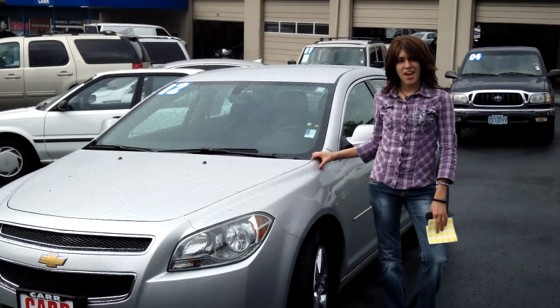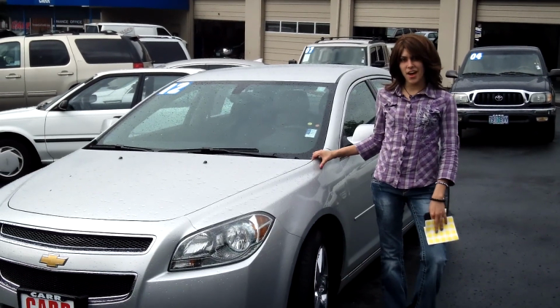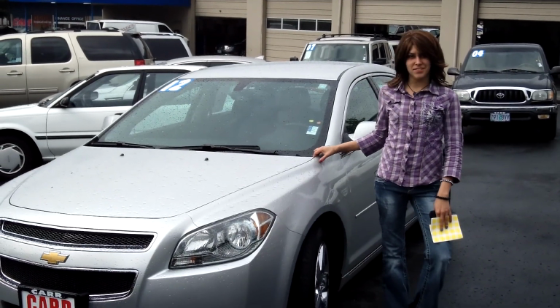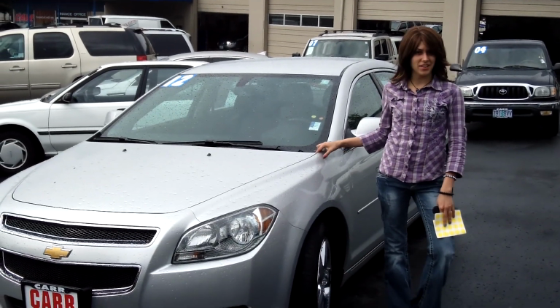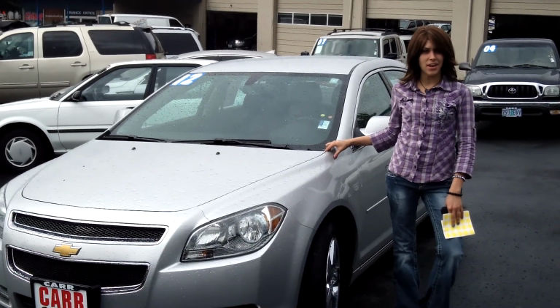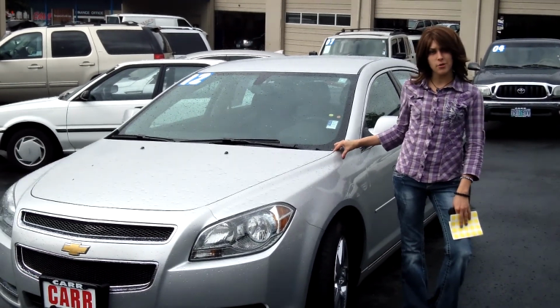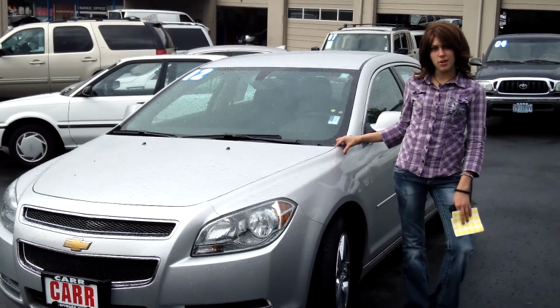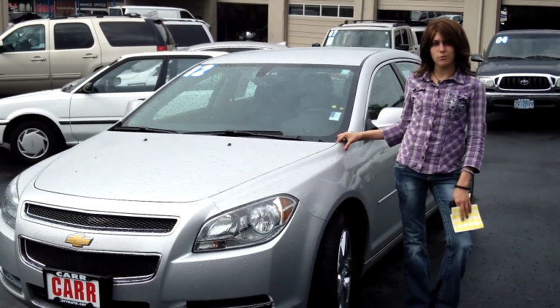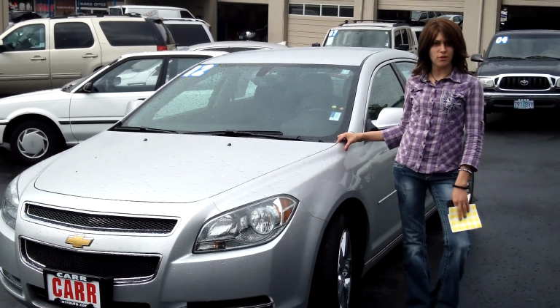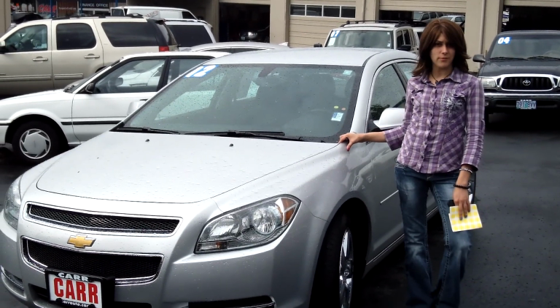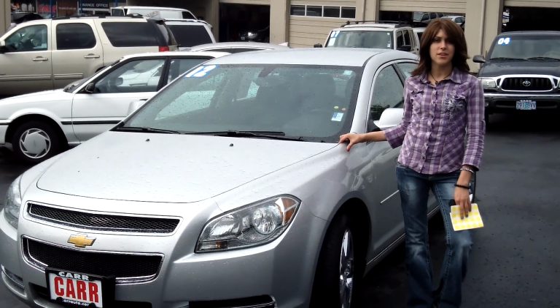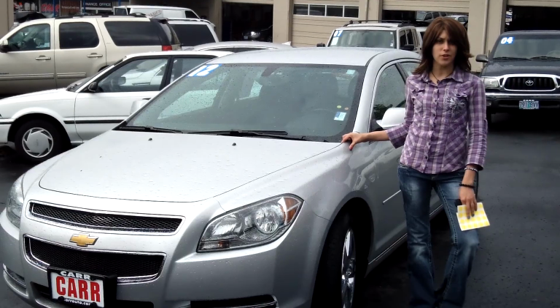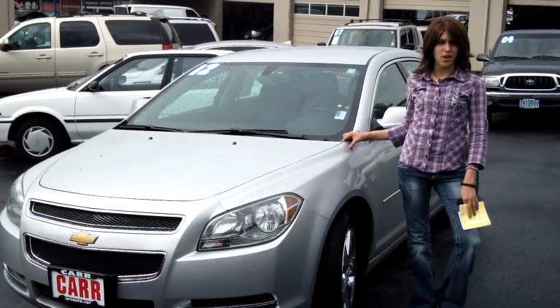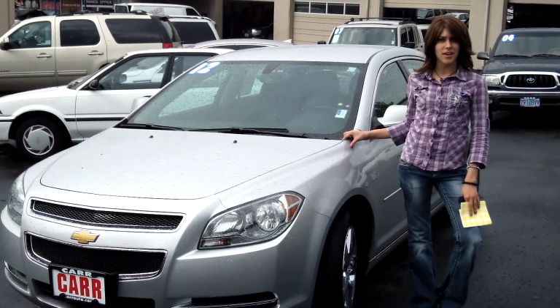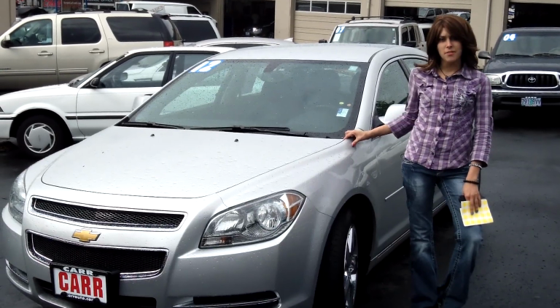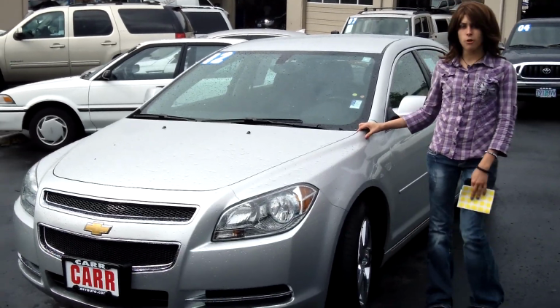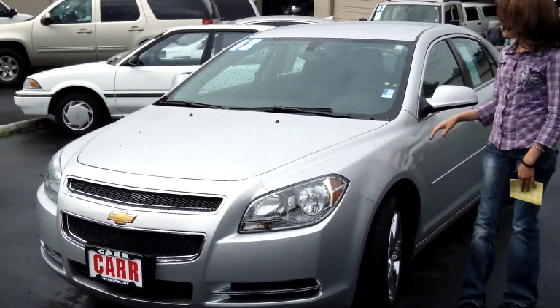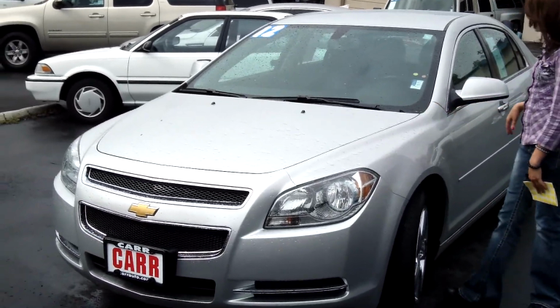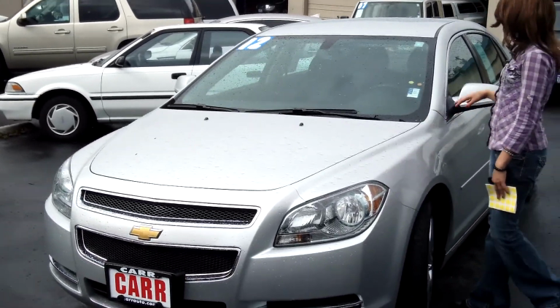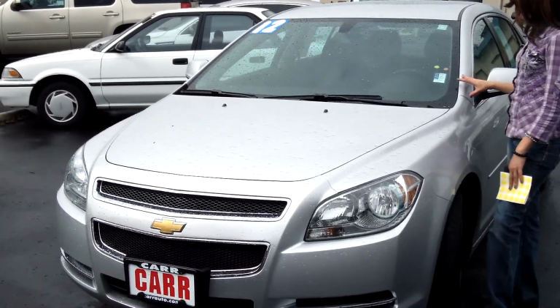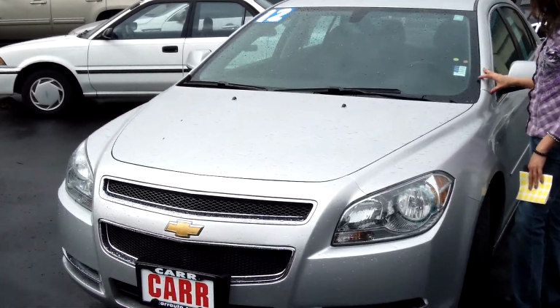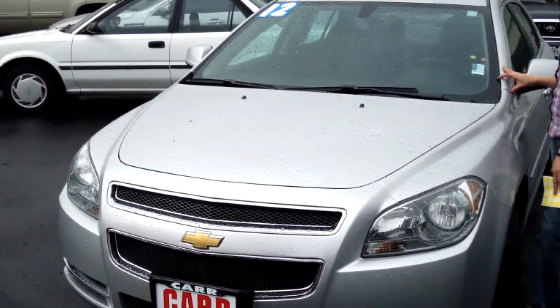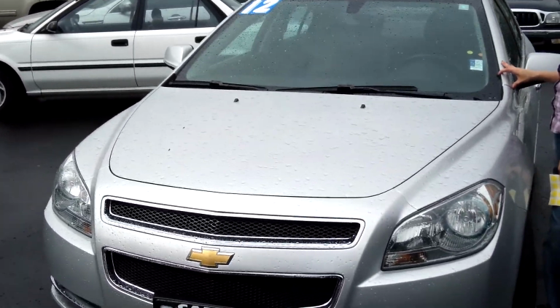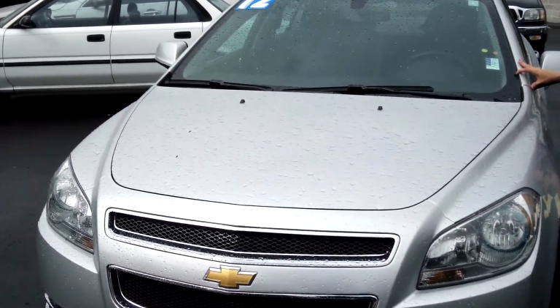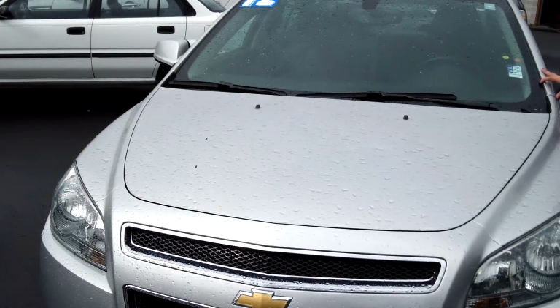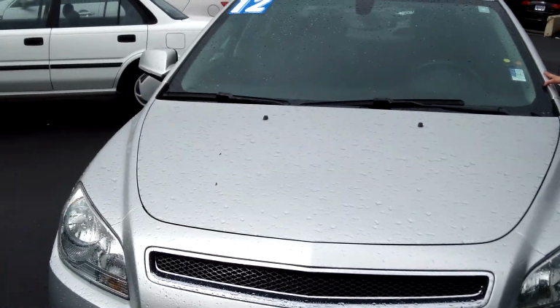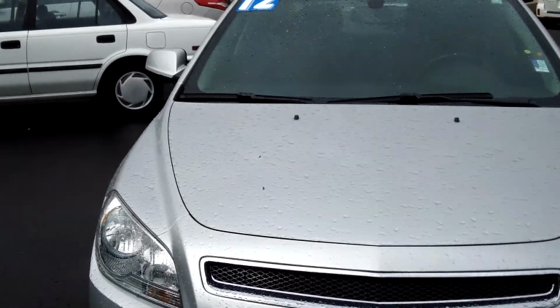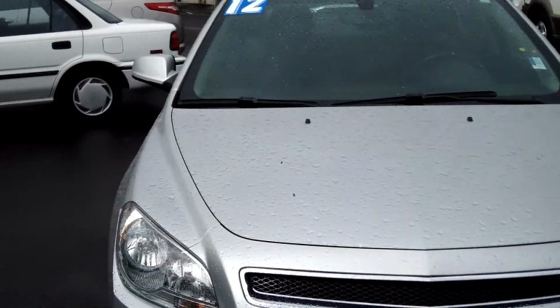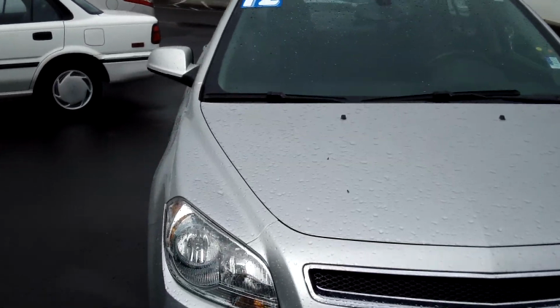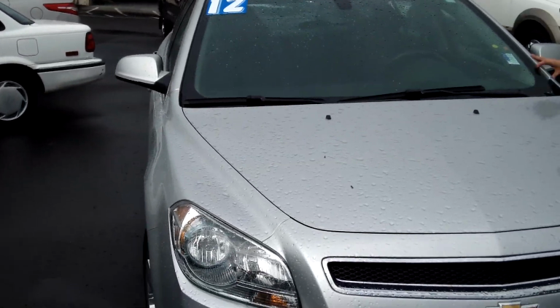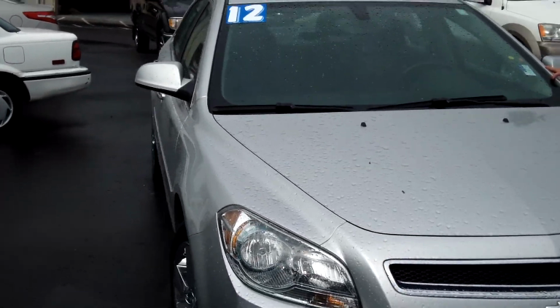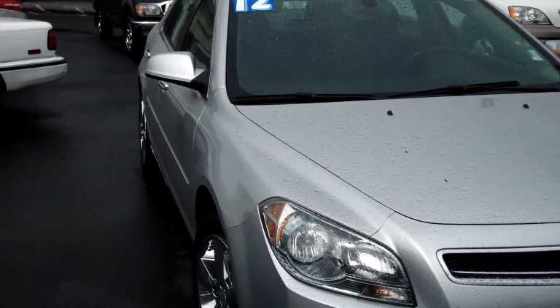Hey guys, this is Annalise. I am down here at Car Used Cars in Beaverton. Thank you for clicking on that link. This is your virtual tour for a 2012 Chevy Malibu, stock number WP3559.